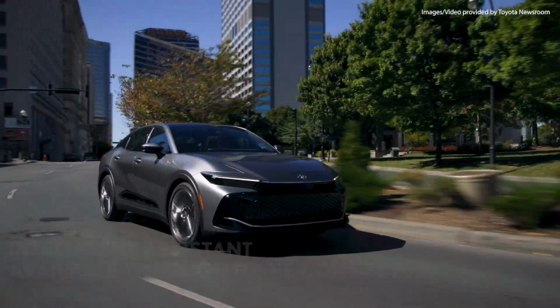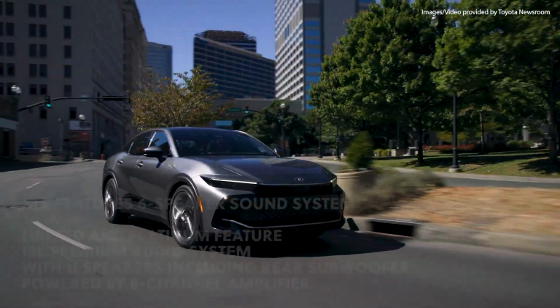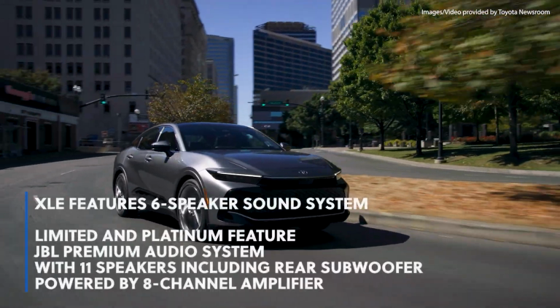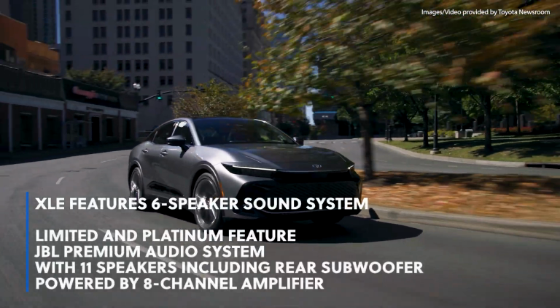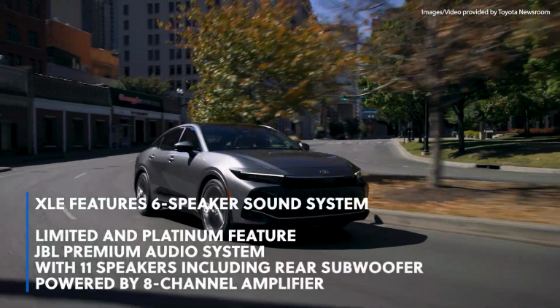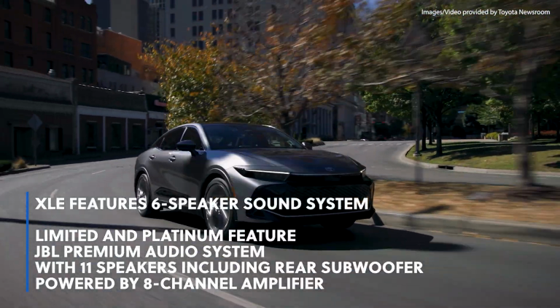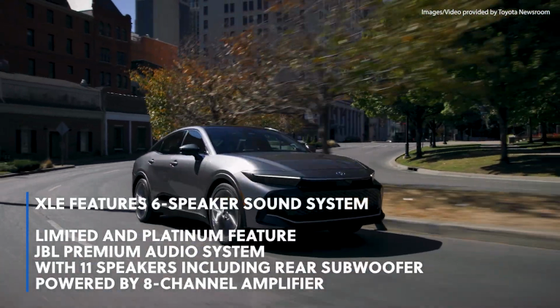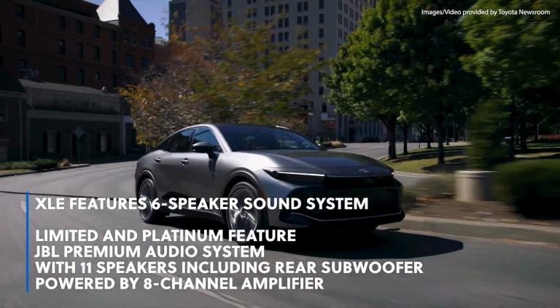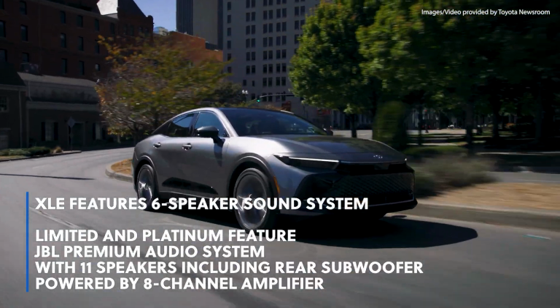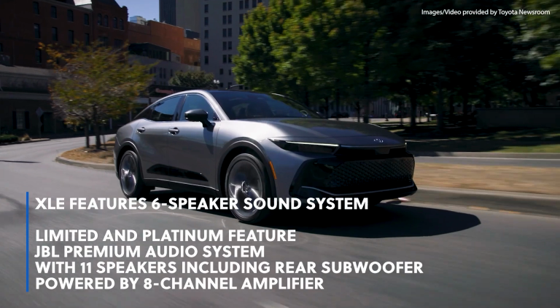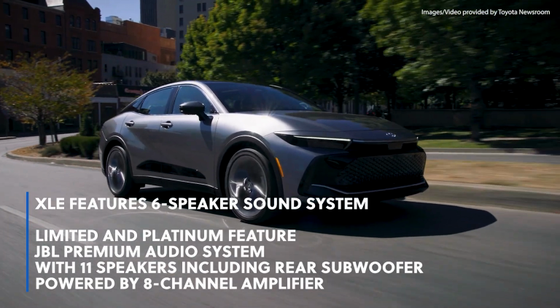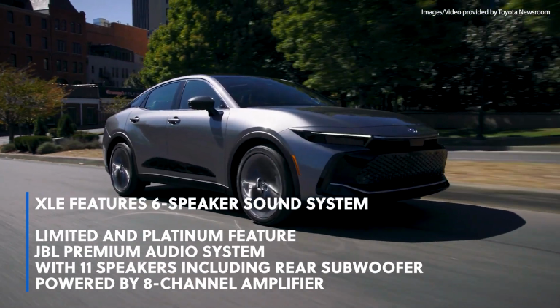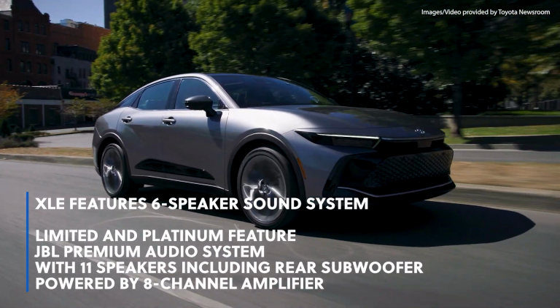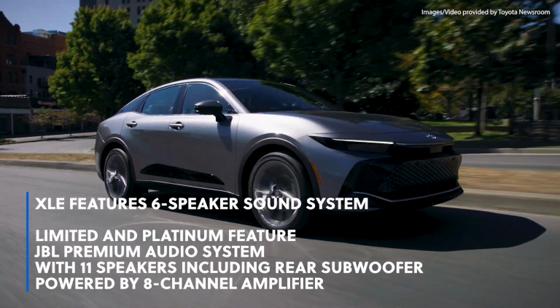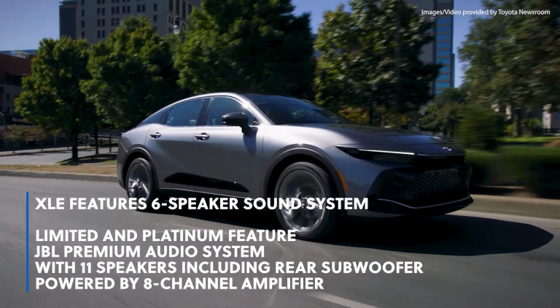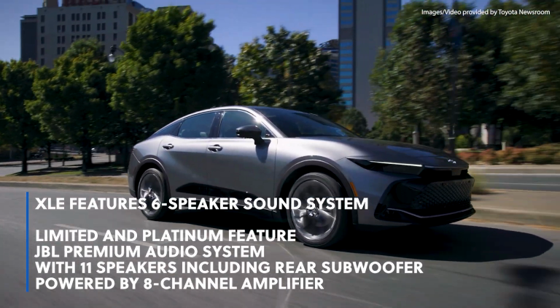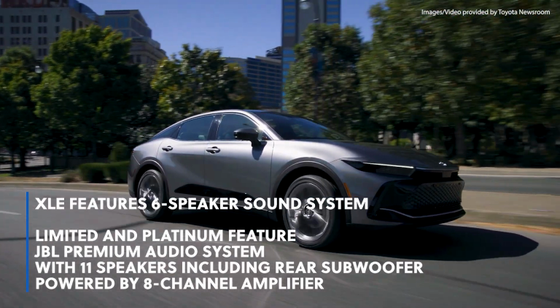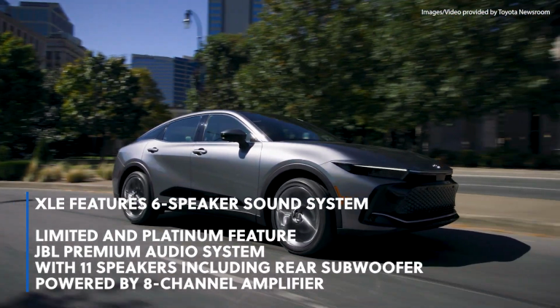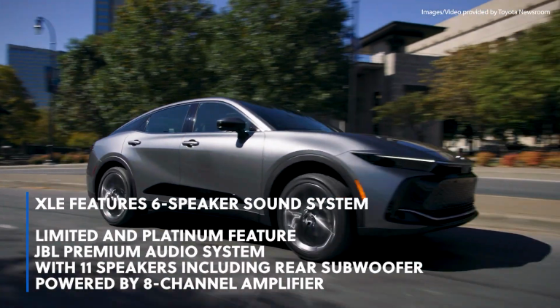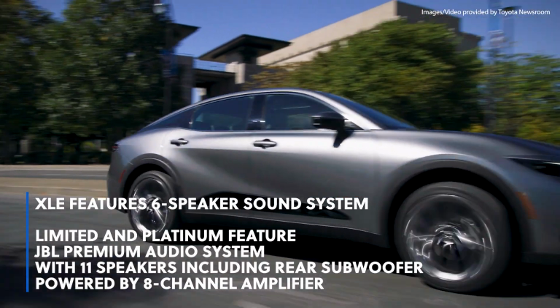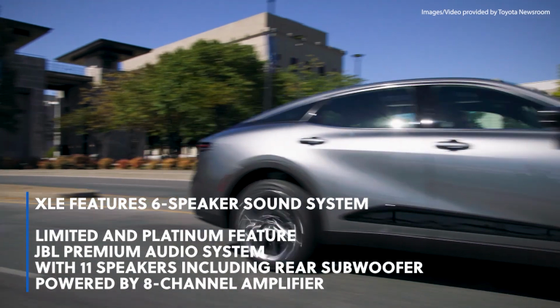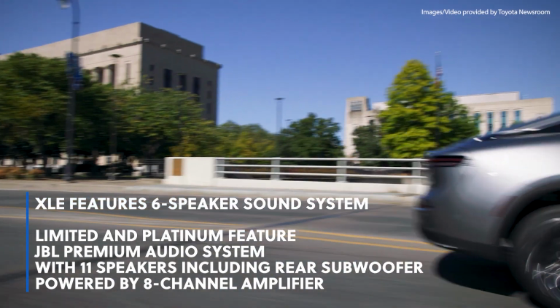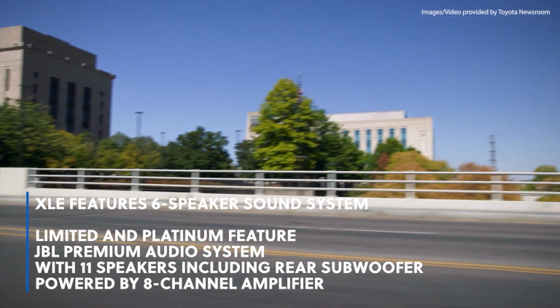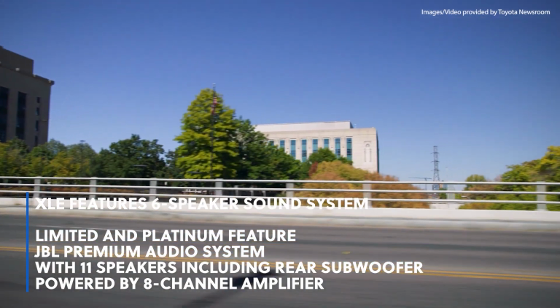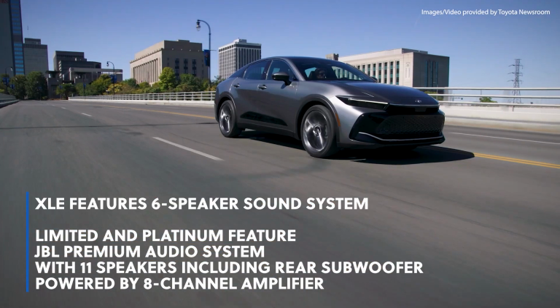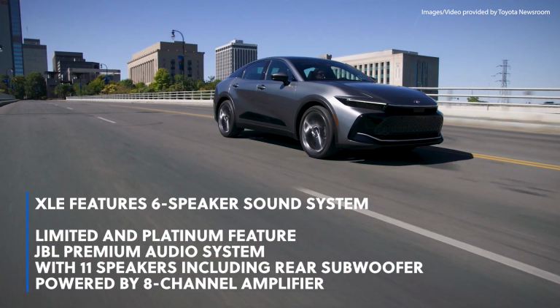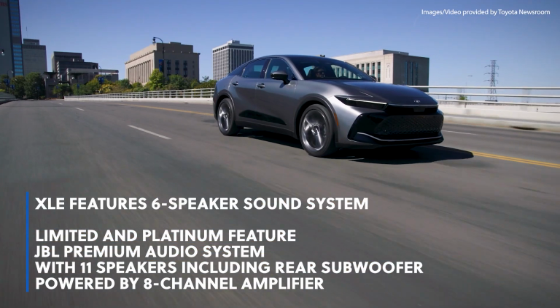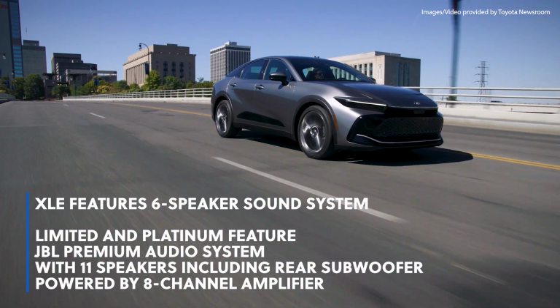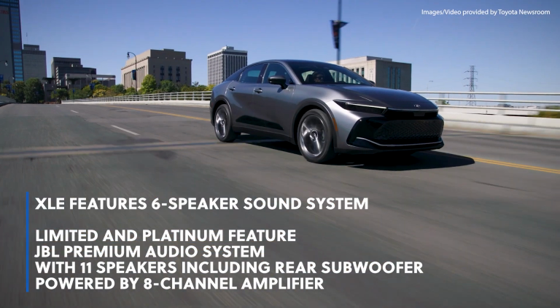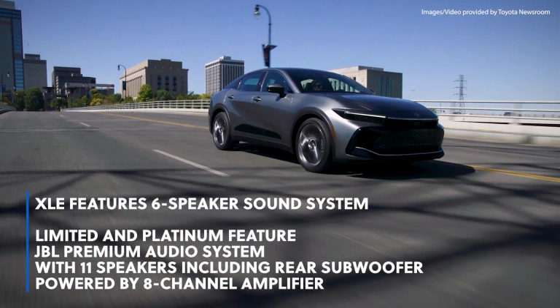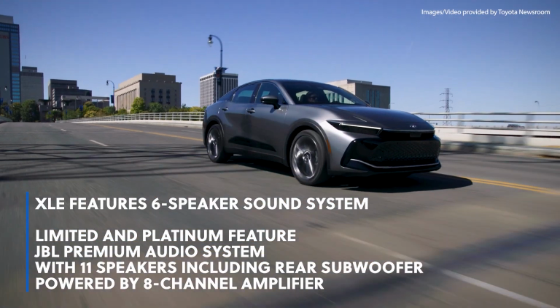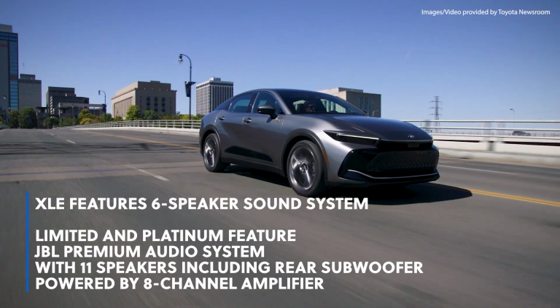The XLE grade features a six-speaker sound system. On the Limited and Platinum grades, standard is an audiophile-worthy JBL premium audio system with 11 speakers, including a rear subwoofer powered by an eight-channel amplifier.